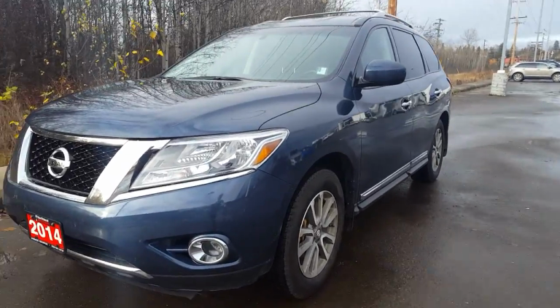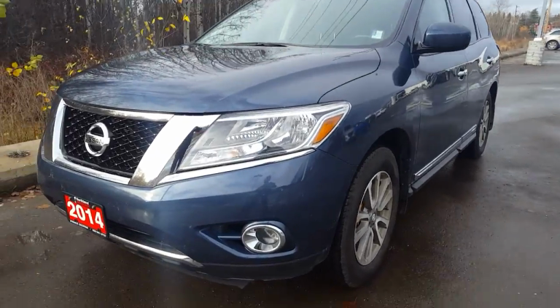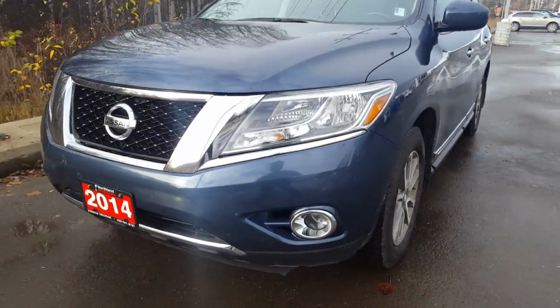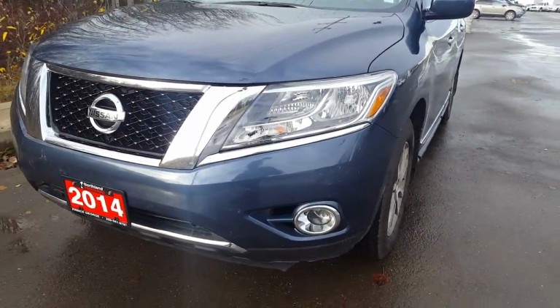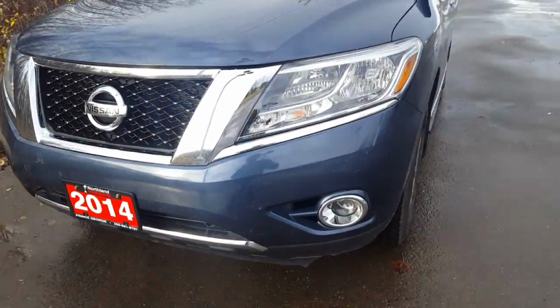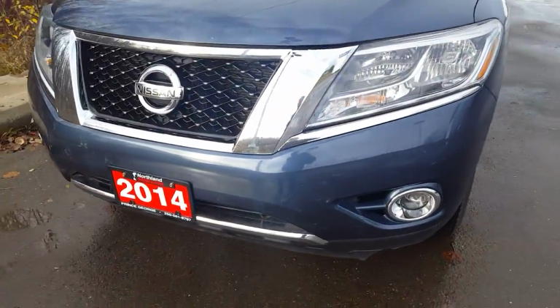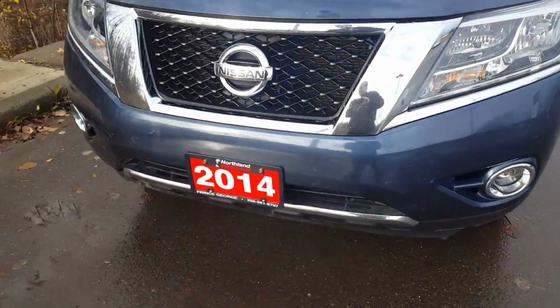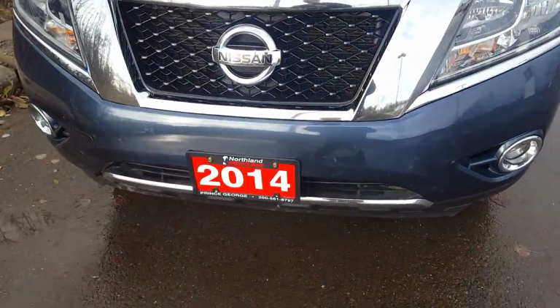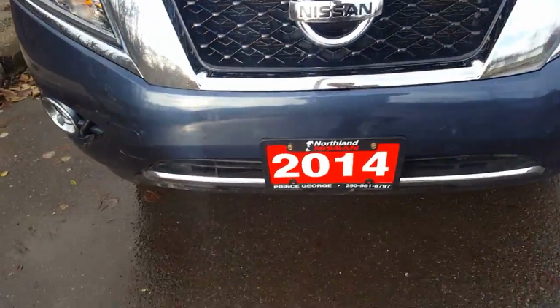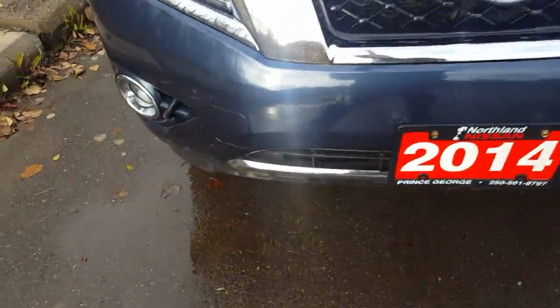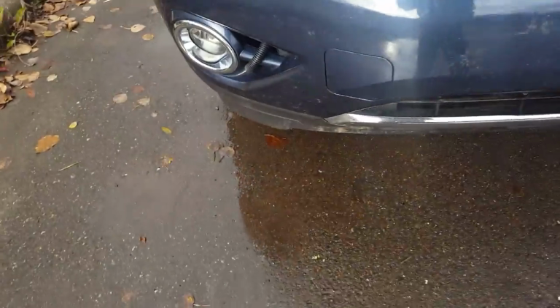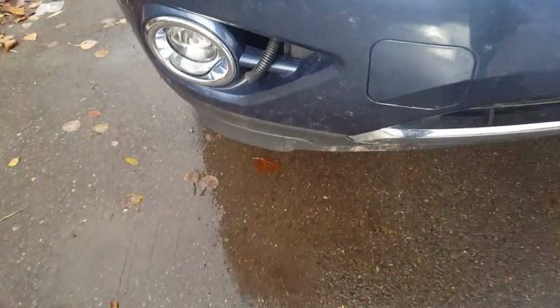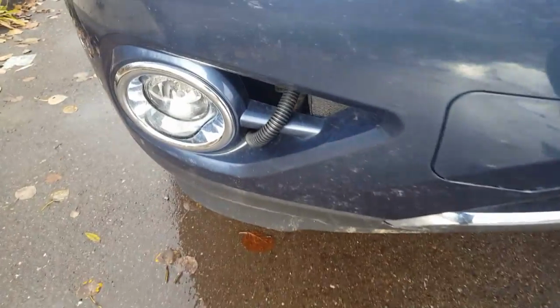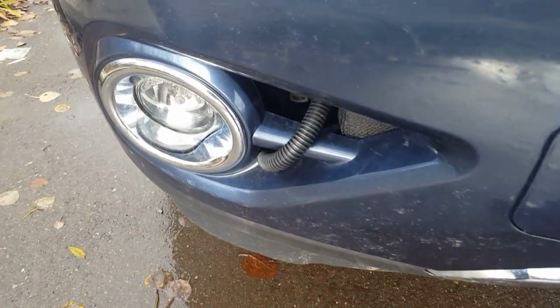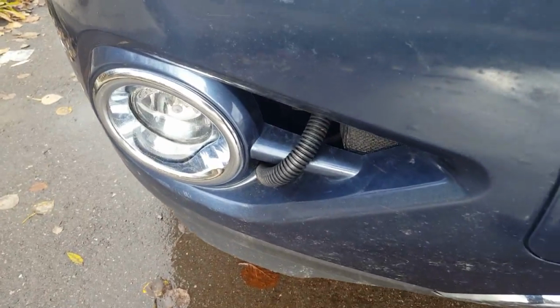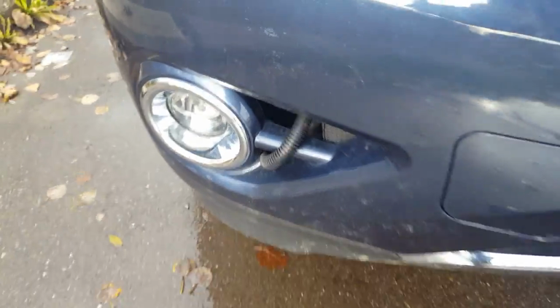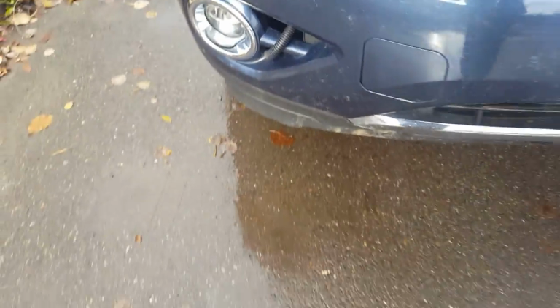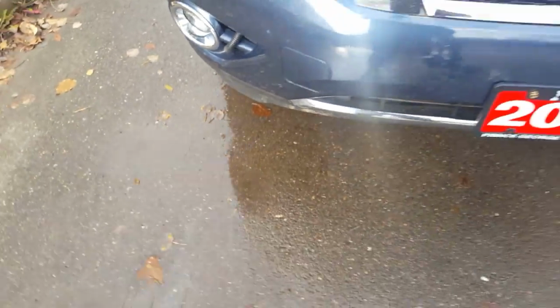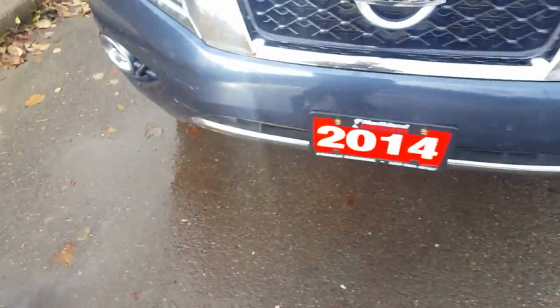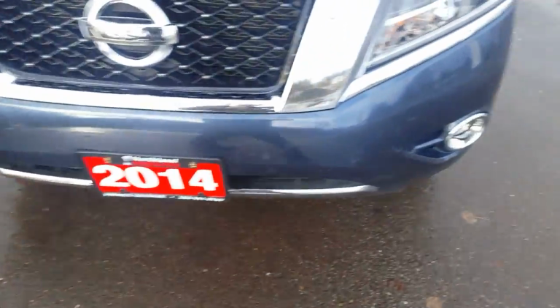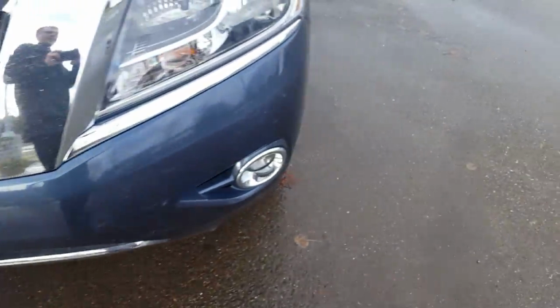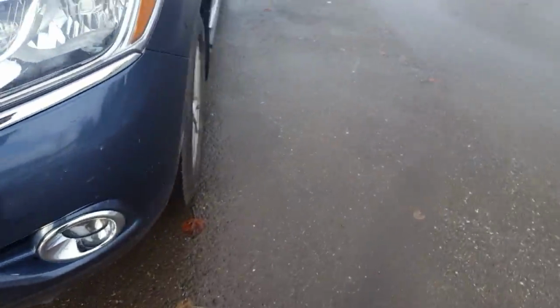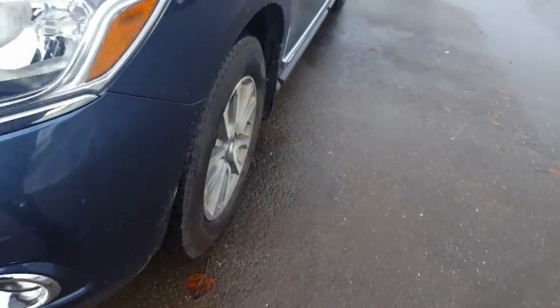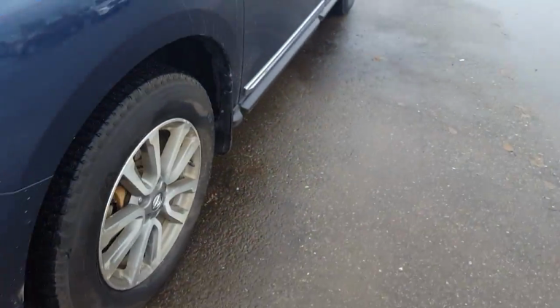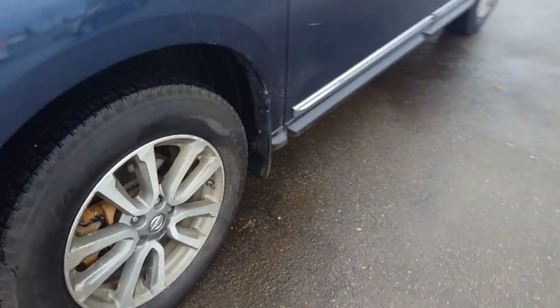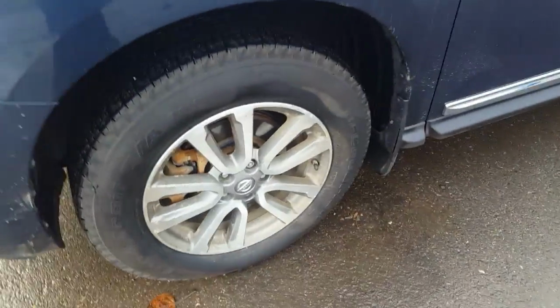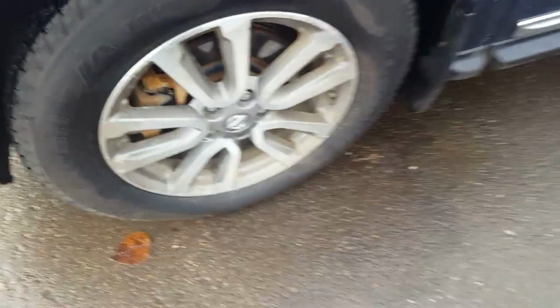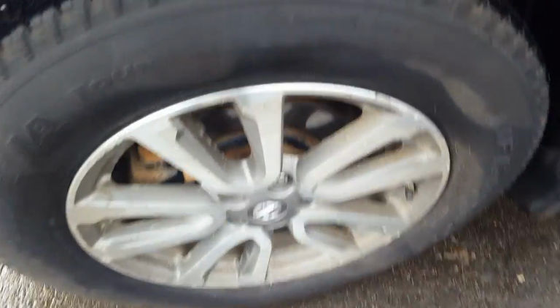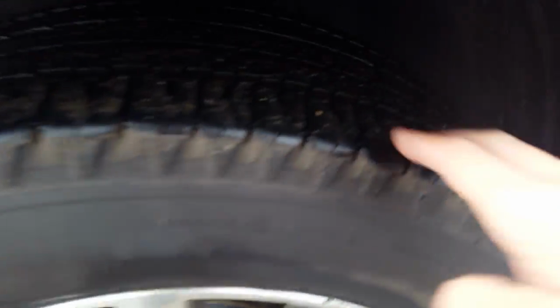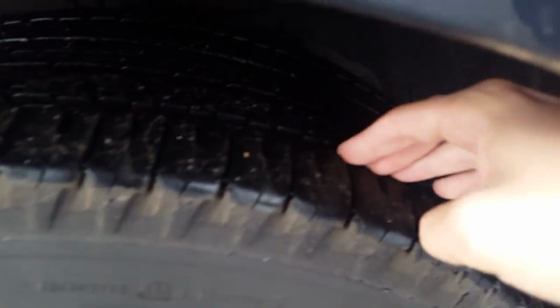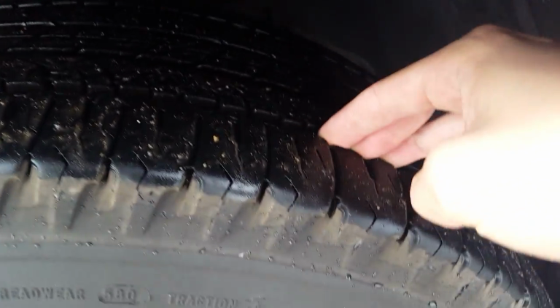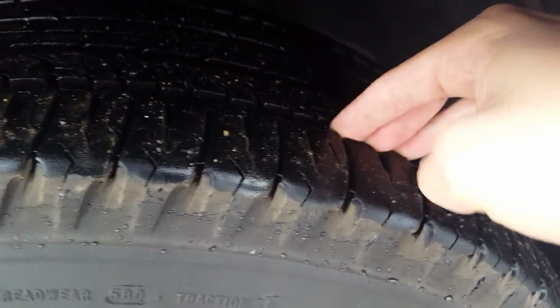Looking in the front here we have some fog lights — good, perfect for that weather we've been having. A little hard to see but it's tucked in there; we also have a block heater. Moving to our alloys with BF Goodrich tires — good tread on those.